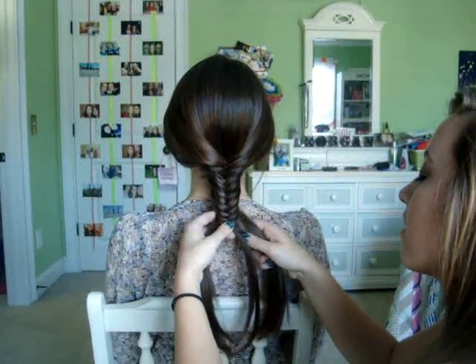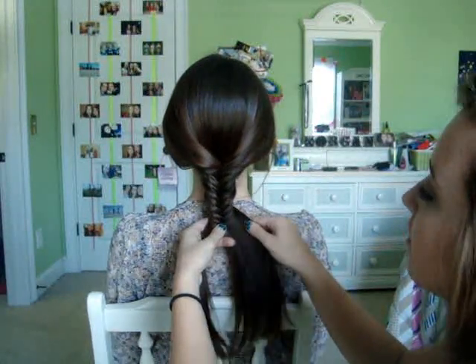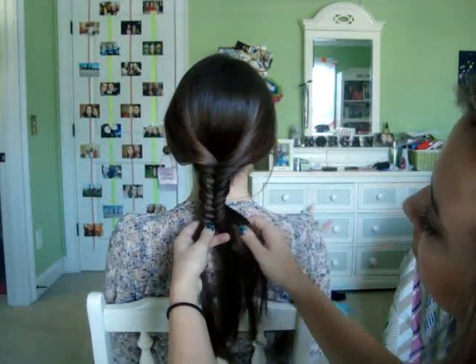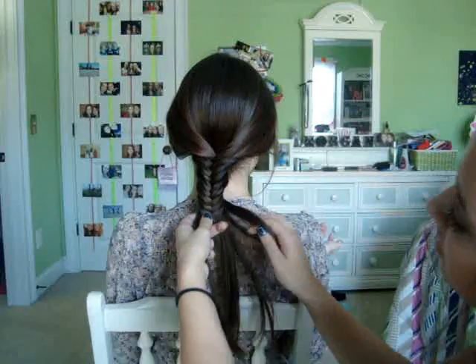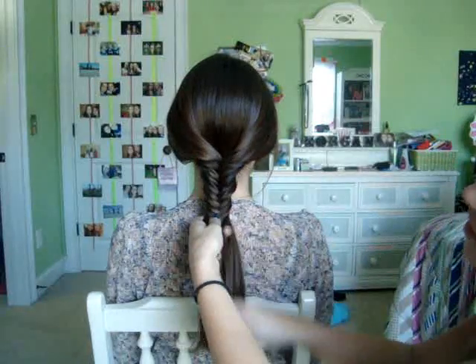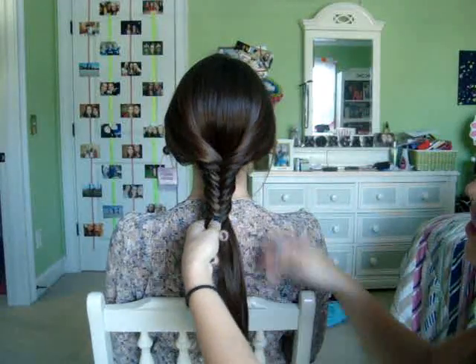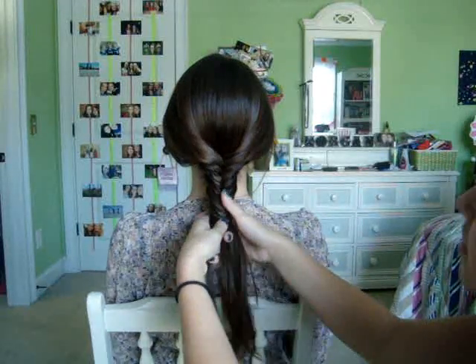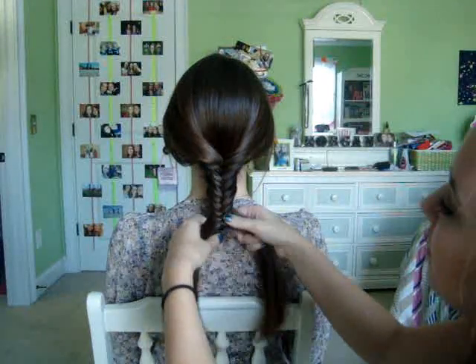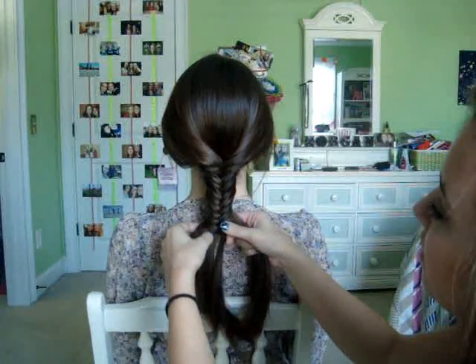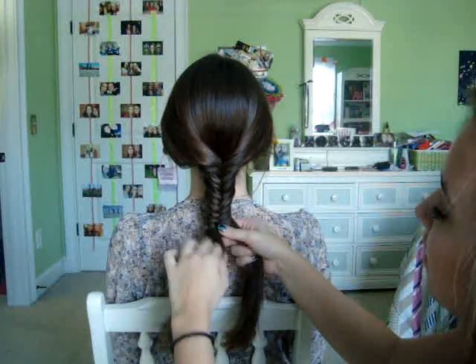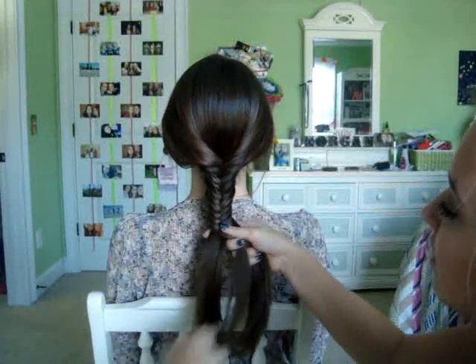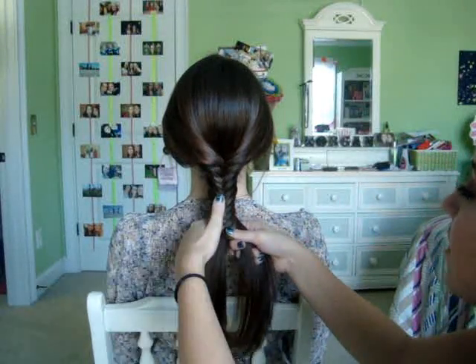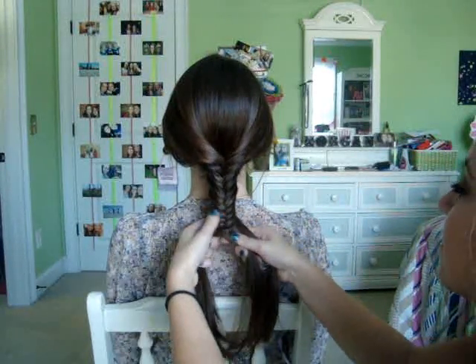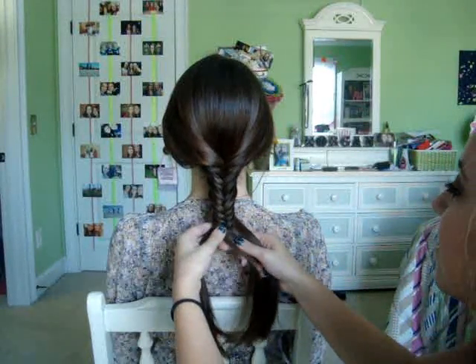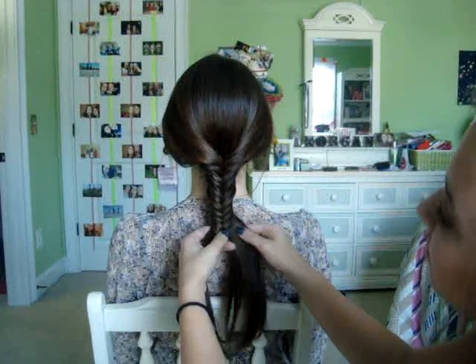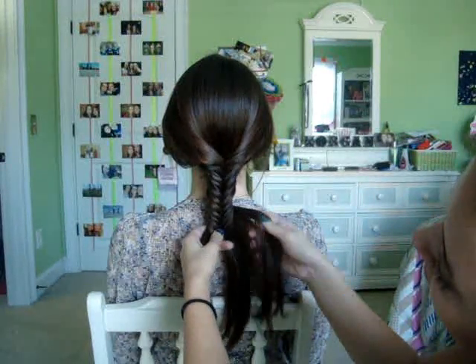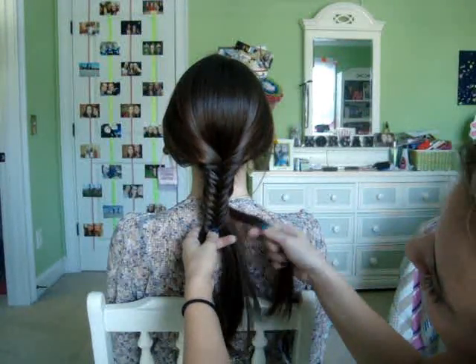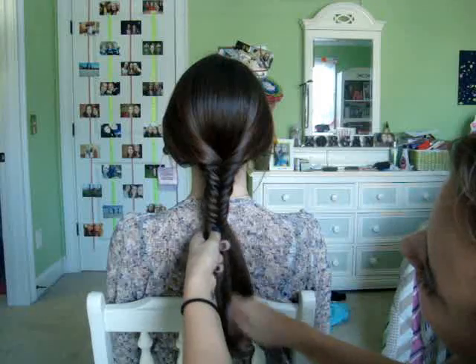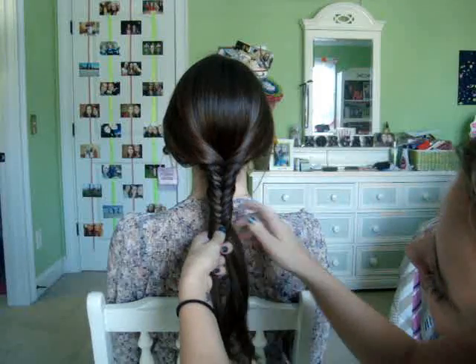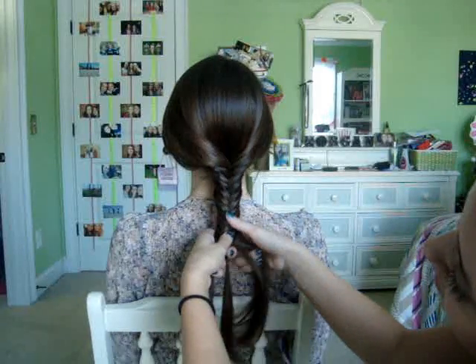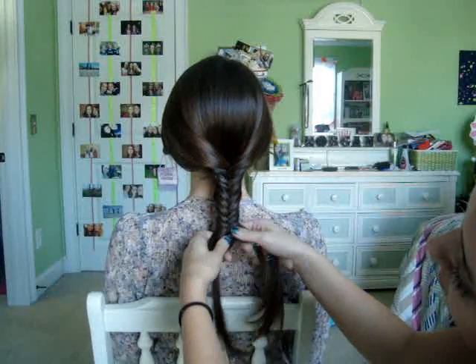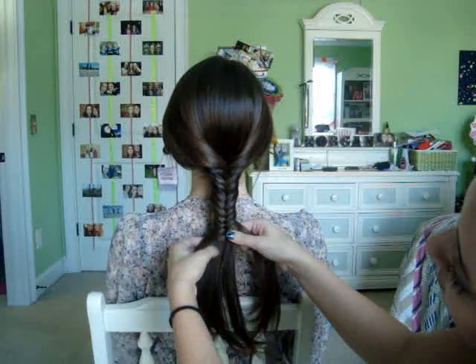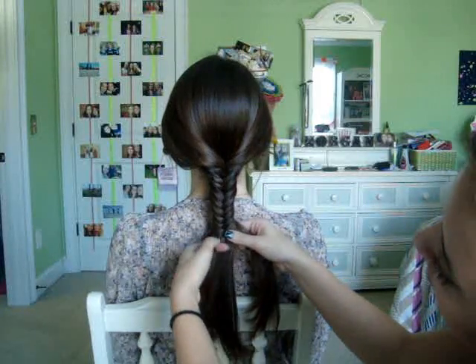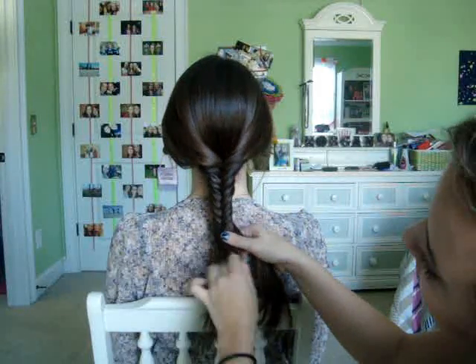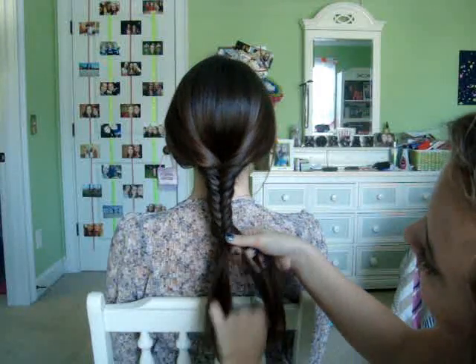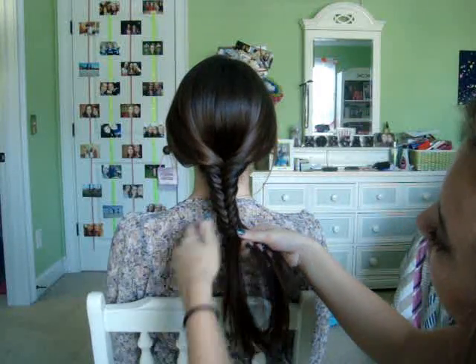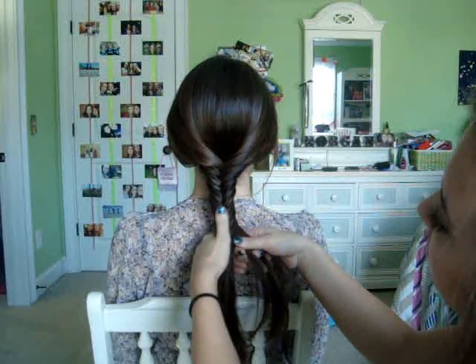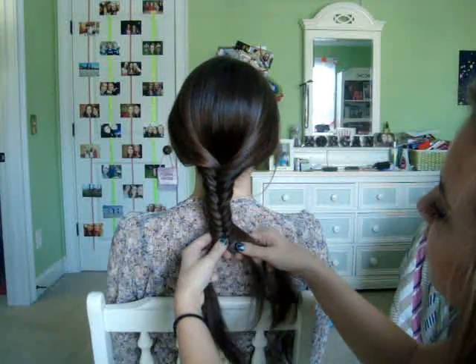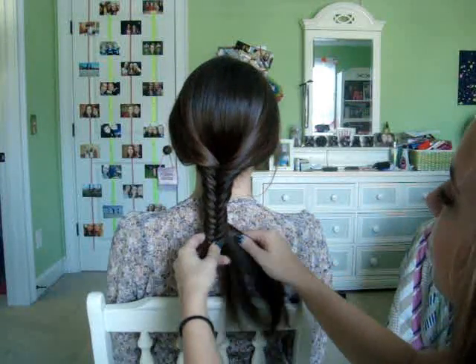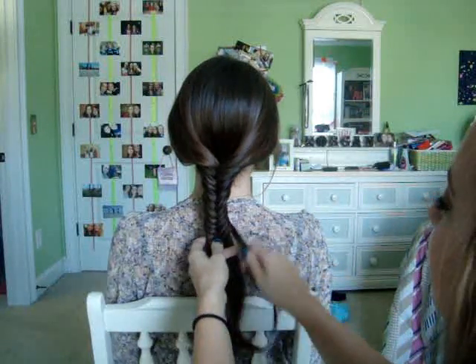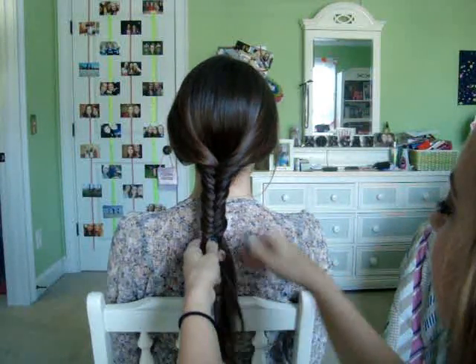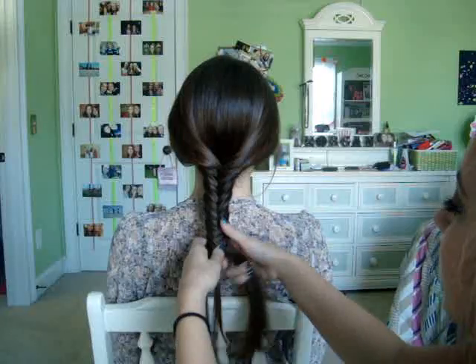It's not complicated — like Morgan said, it just looks like it is. It's easy to do if you don't feel like doing your hair, and even if your hair is dirty, it works really well.